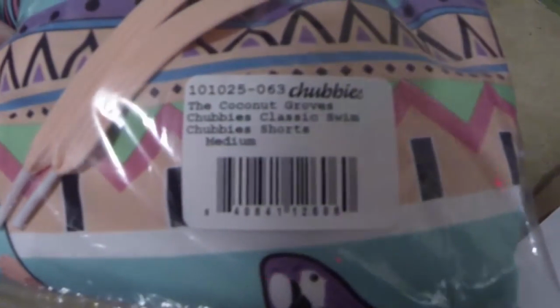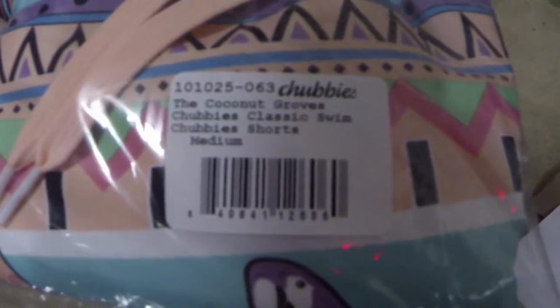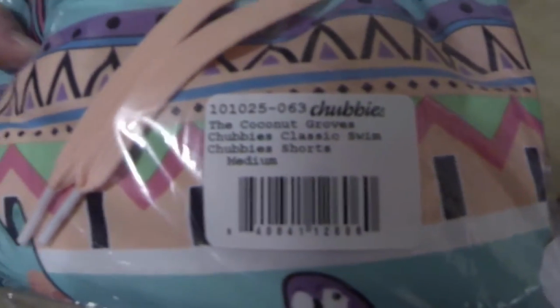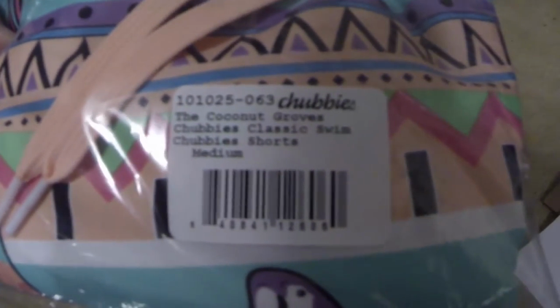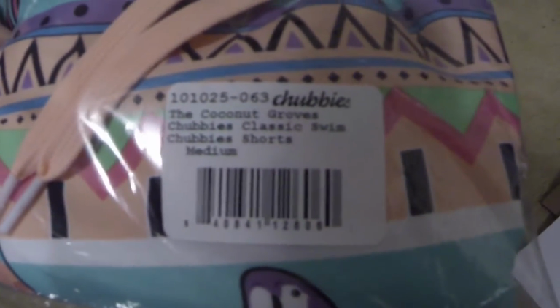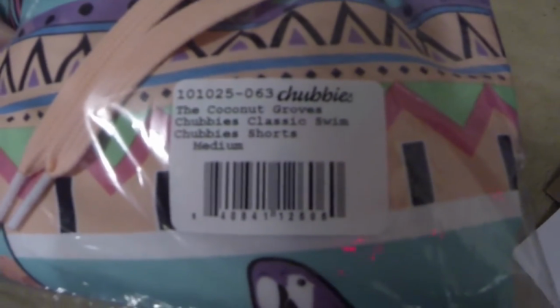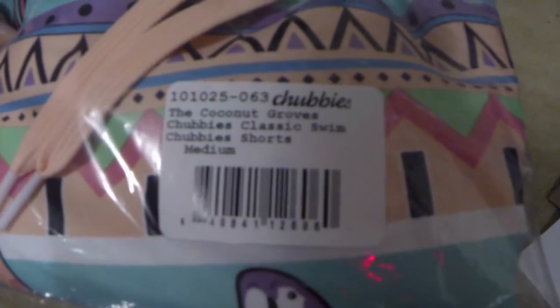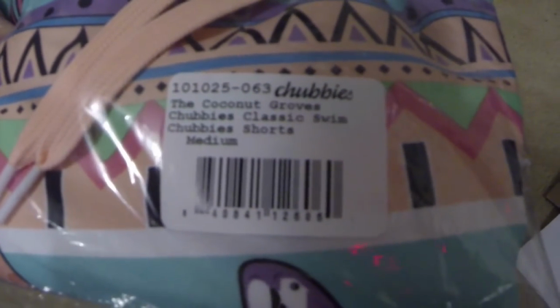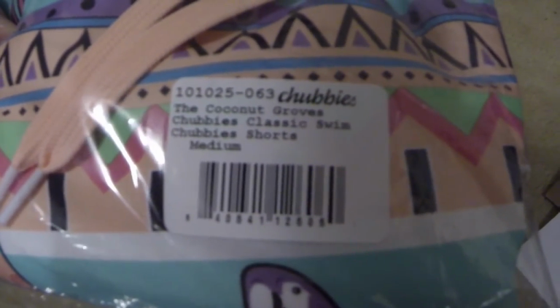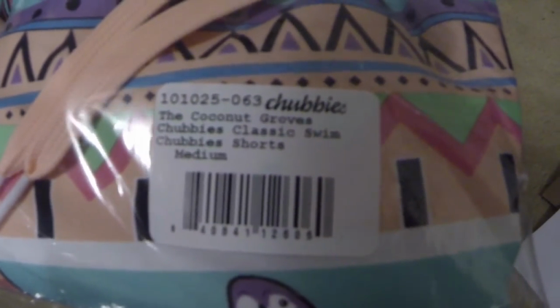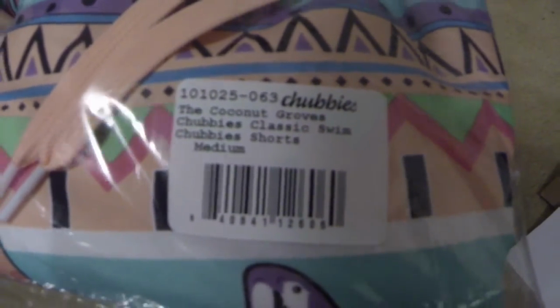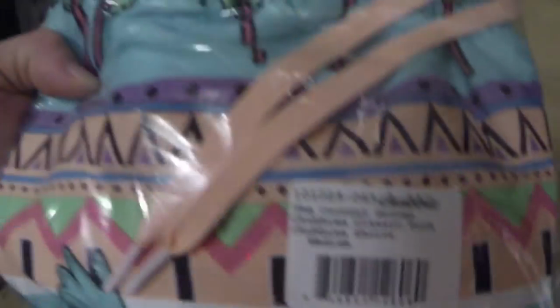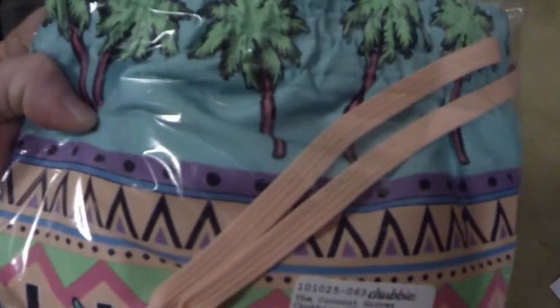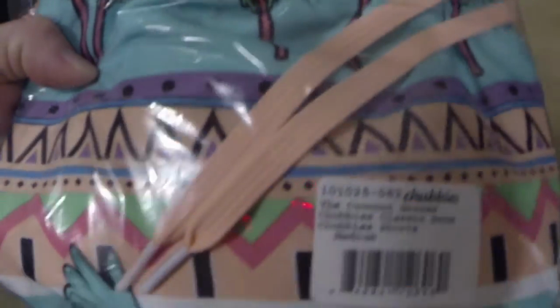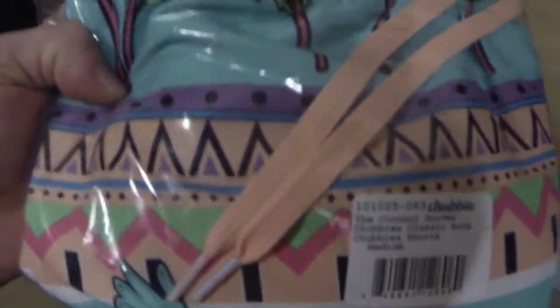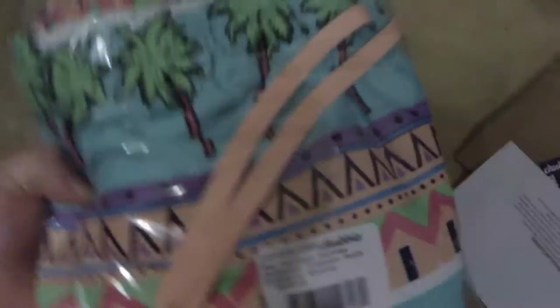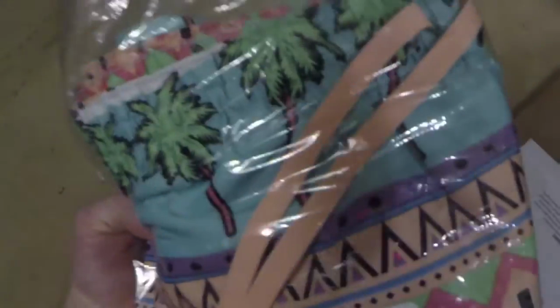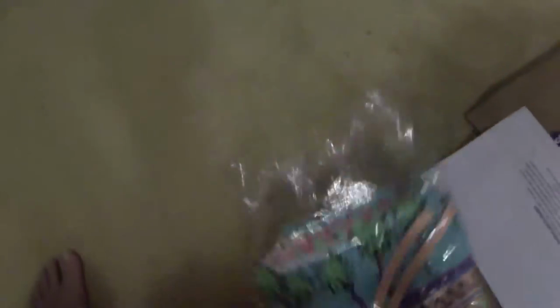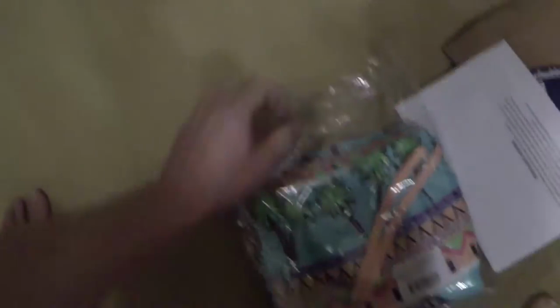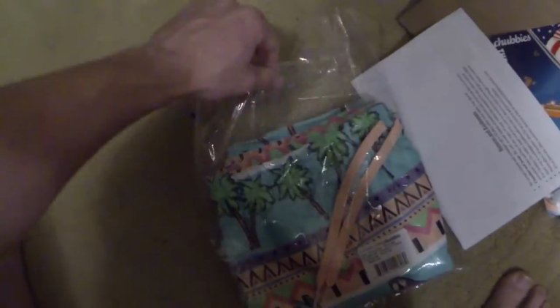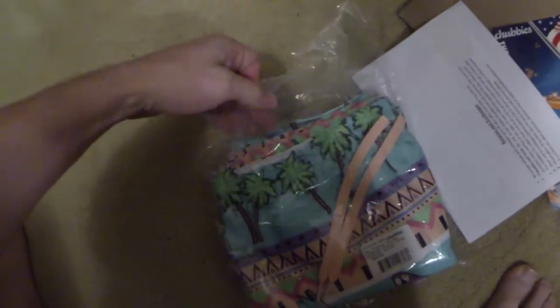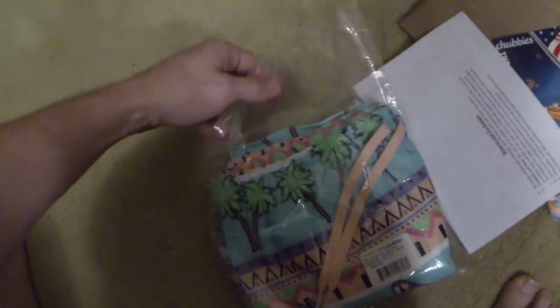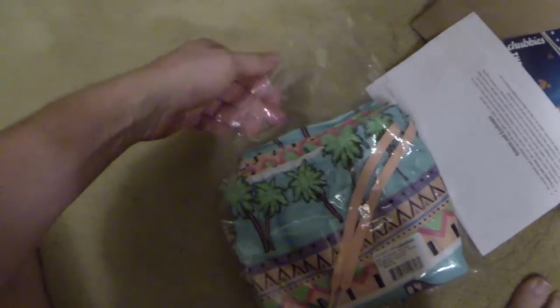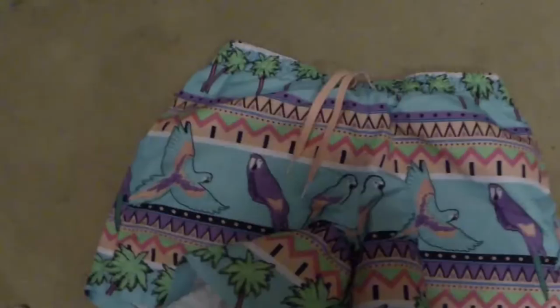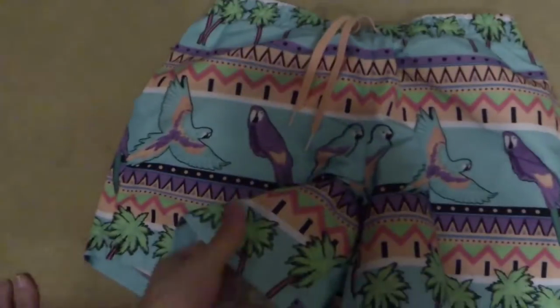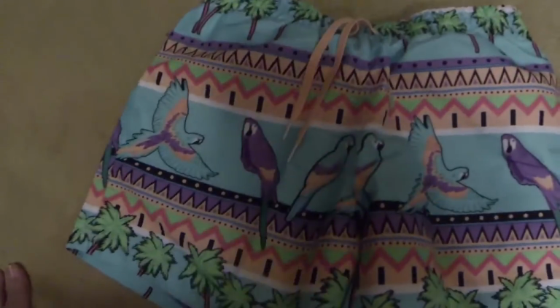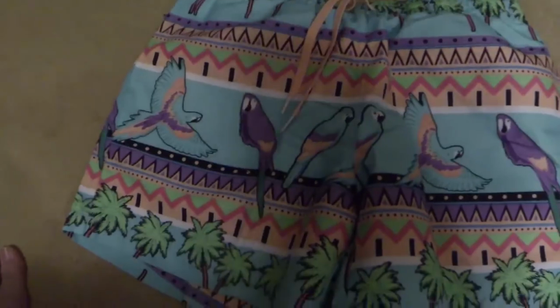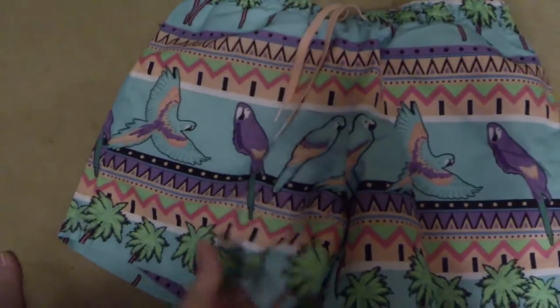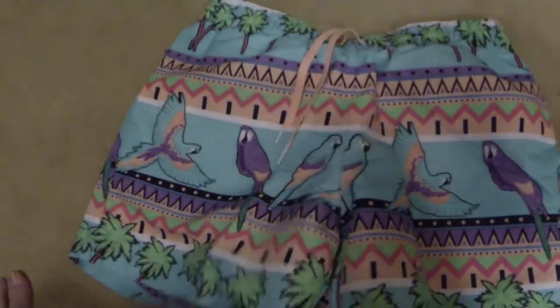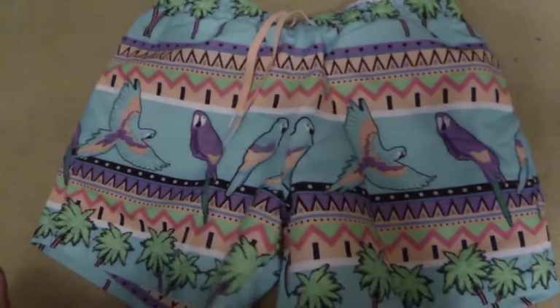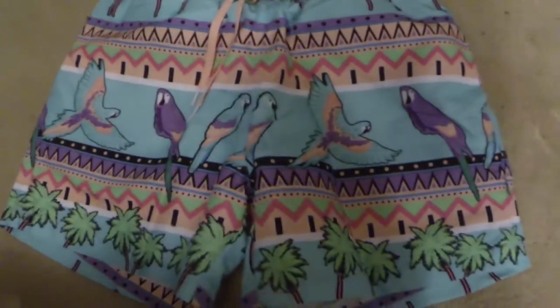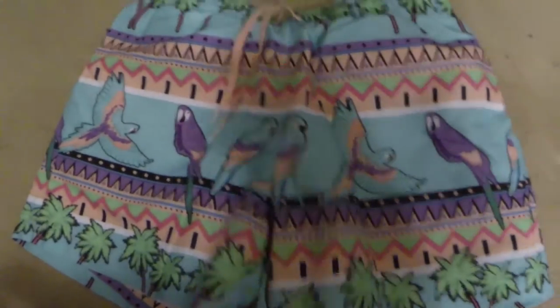So, Coconut Groves, Chubbies Classic Swim, Chubbies Shorts Medium. I'm going to open these up and take these out of the package — these things look sweet. So out of the package, this is what we got.